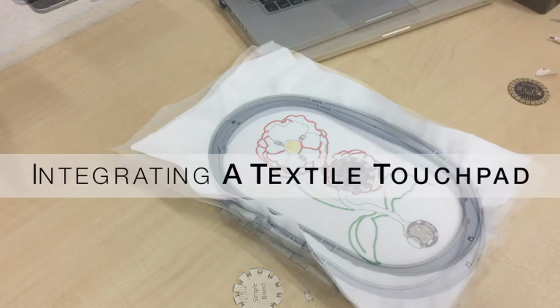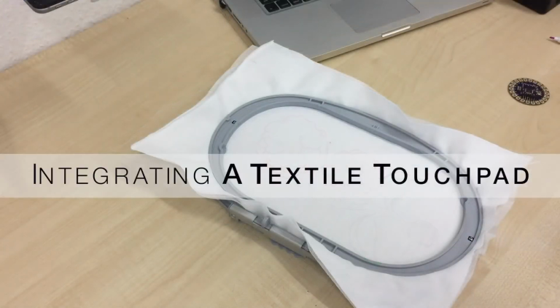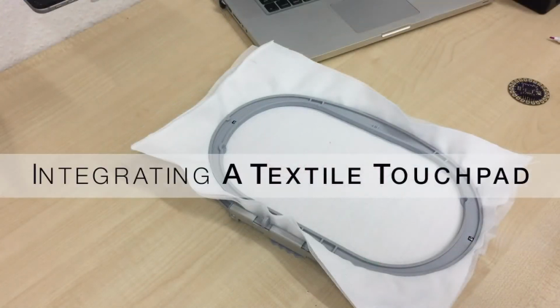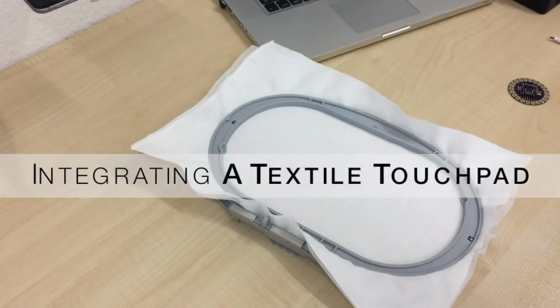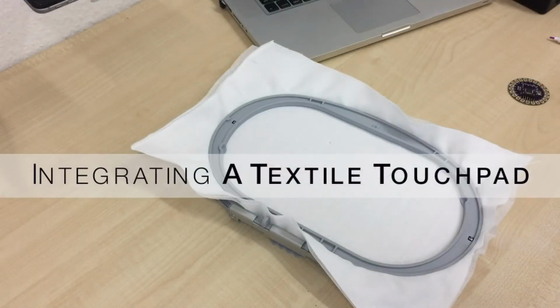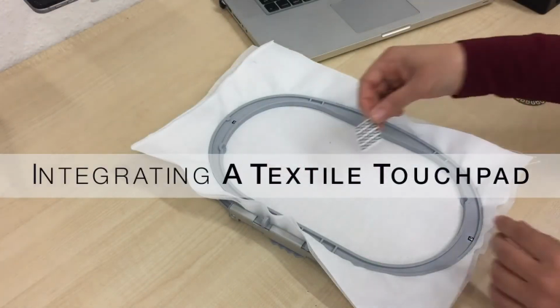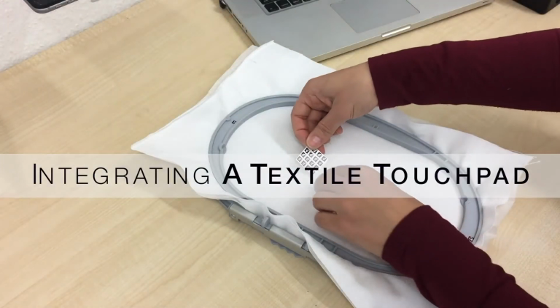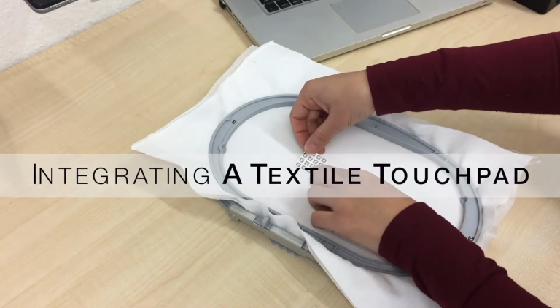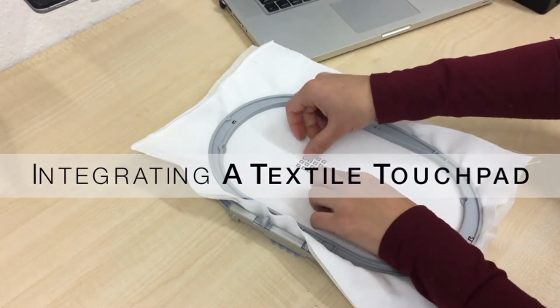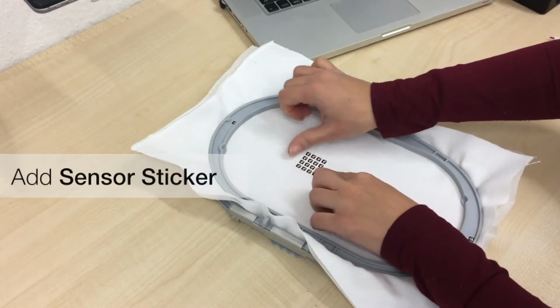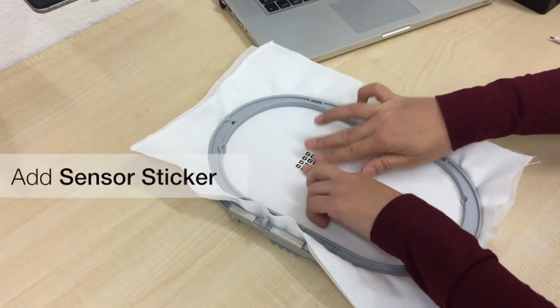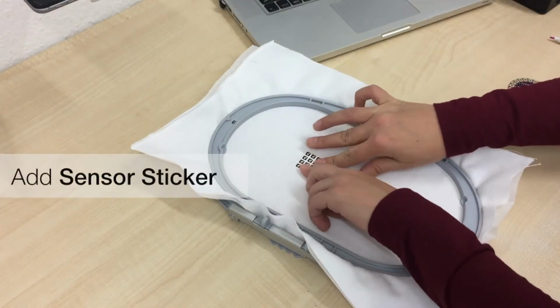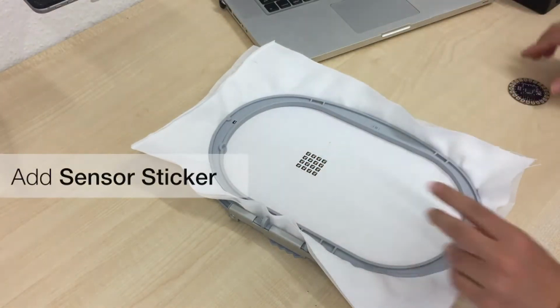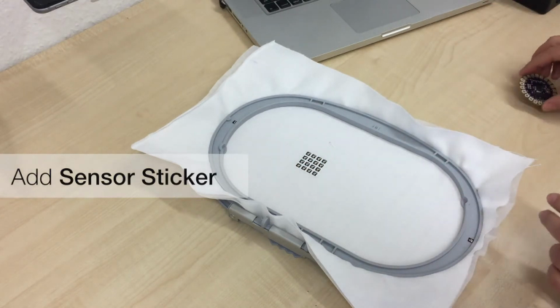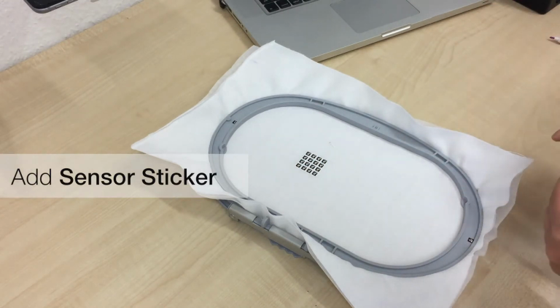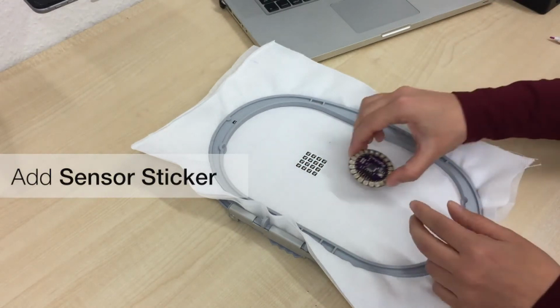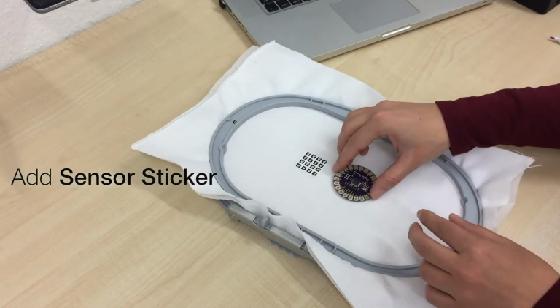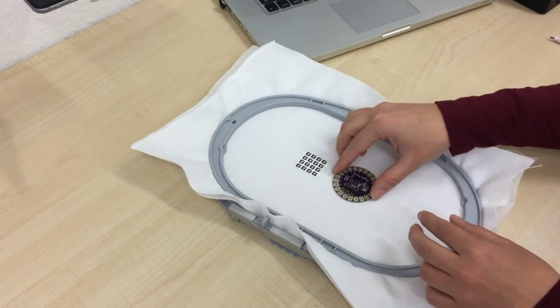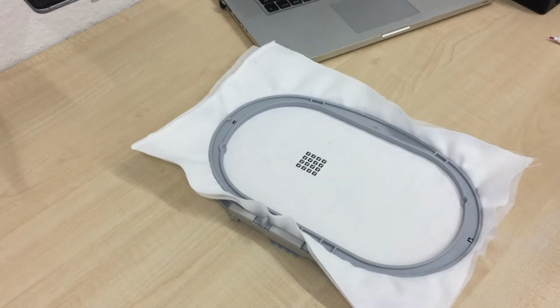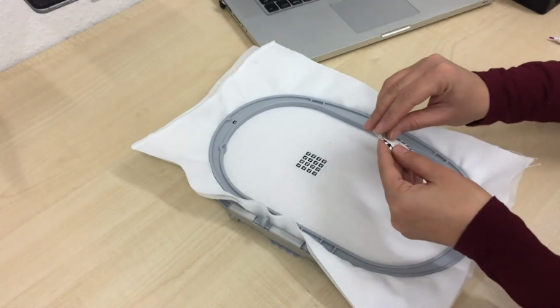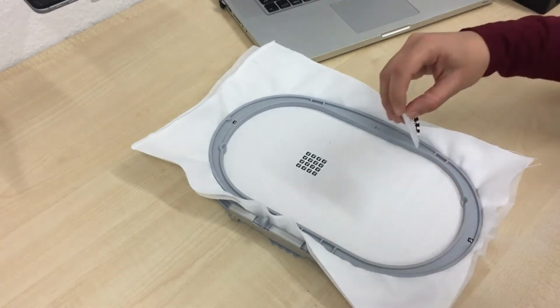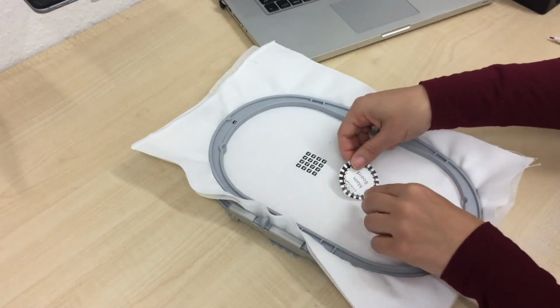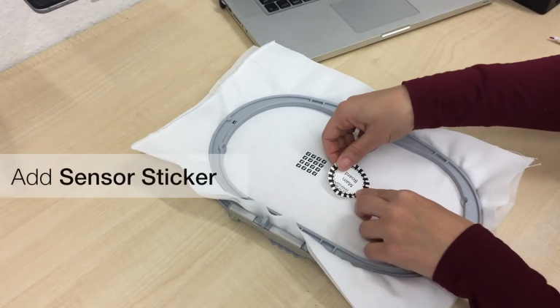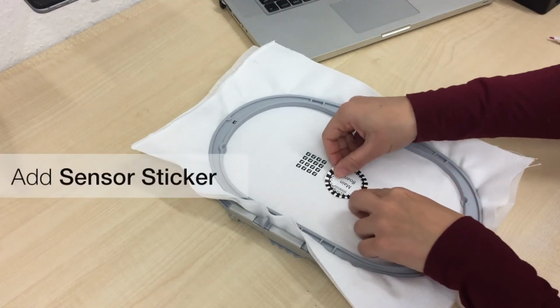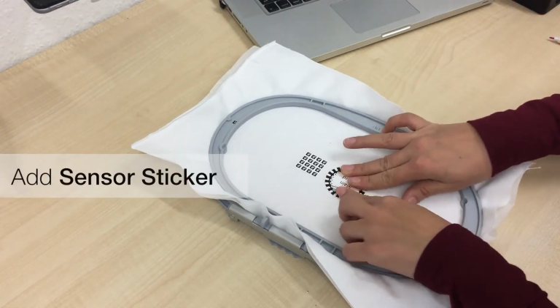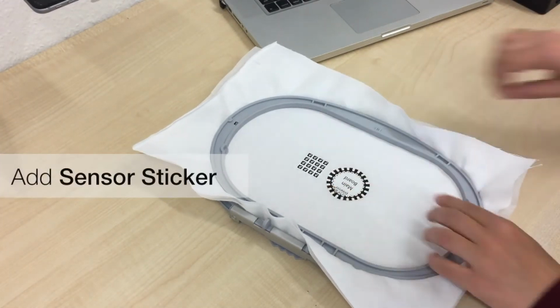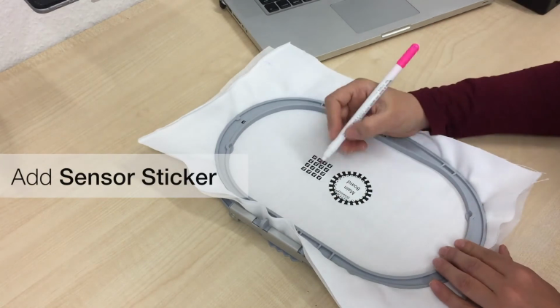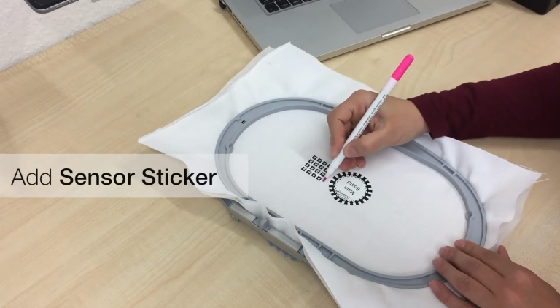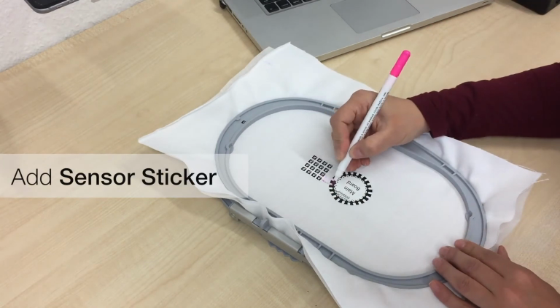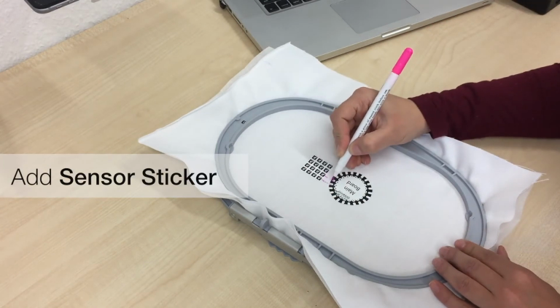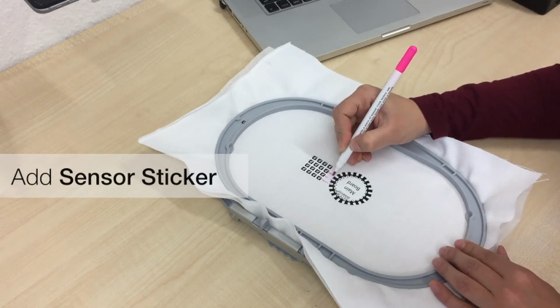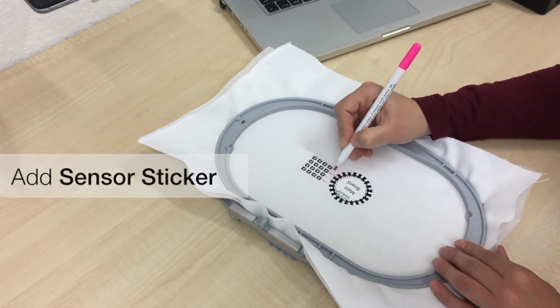To insert a touchpad sensor on the fabric, the user cuts the sensor sticker in any convex shape. She adheres the sticker to the fabric and connects it with a component sticker.